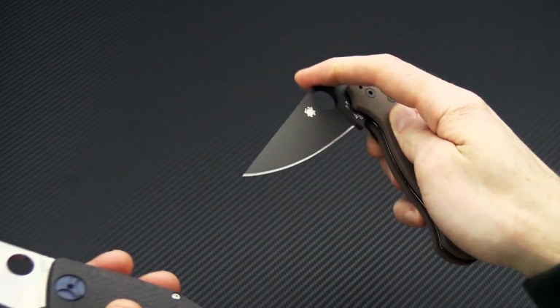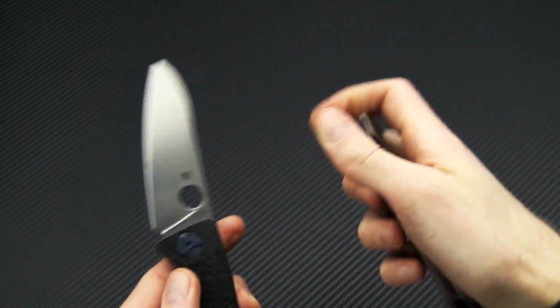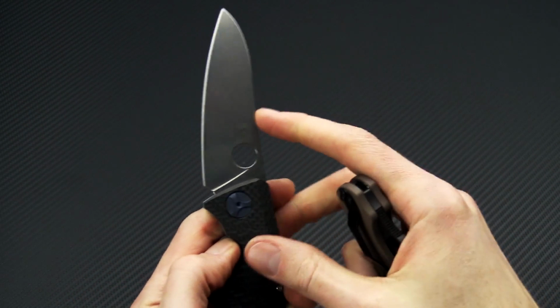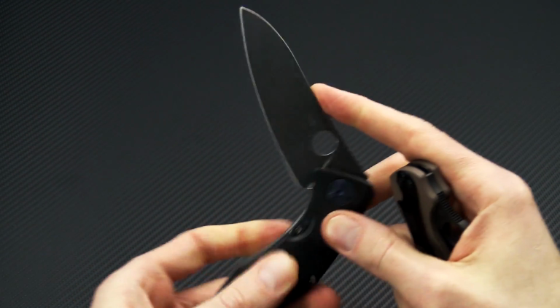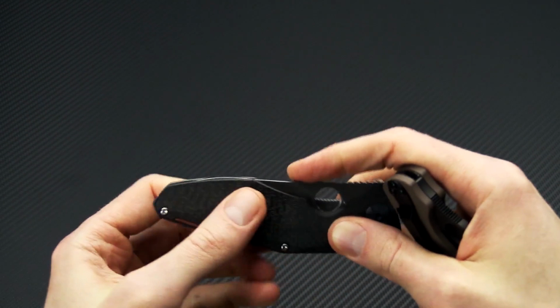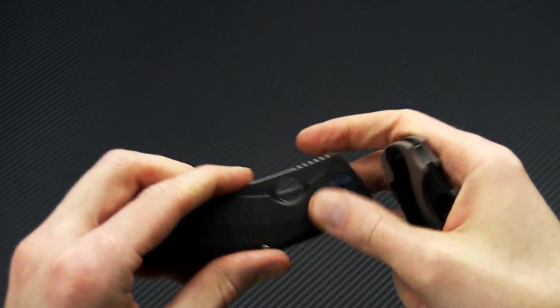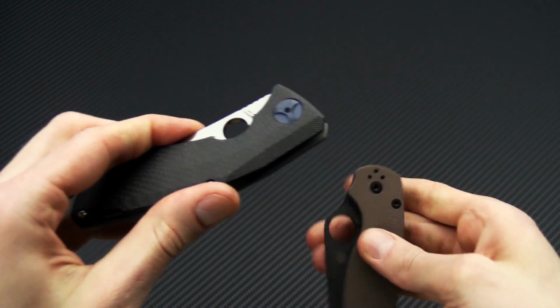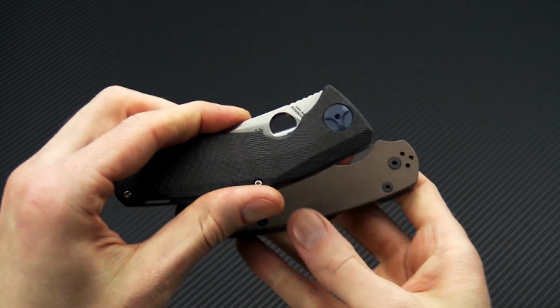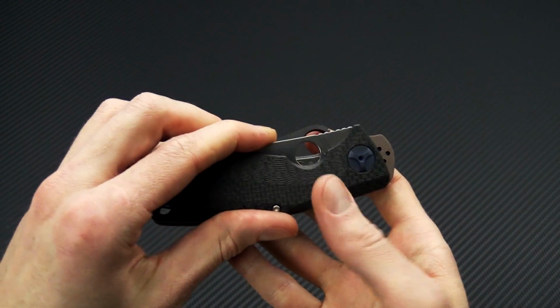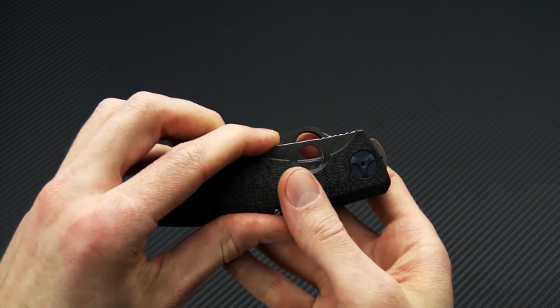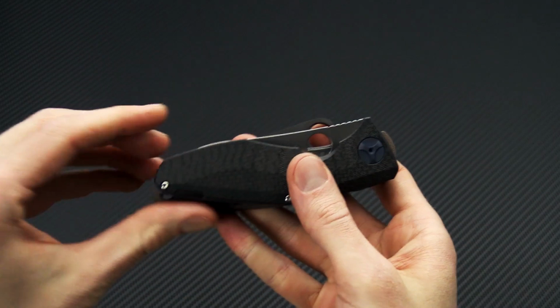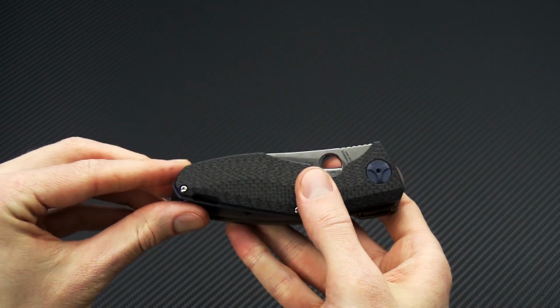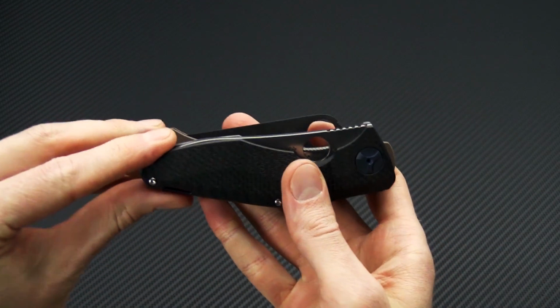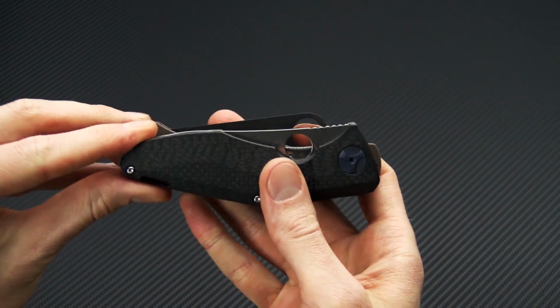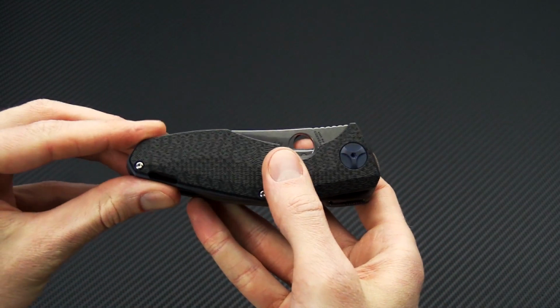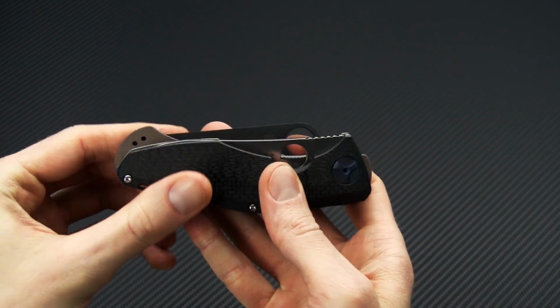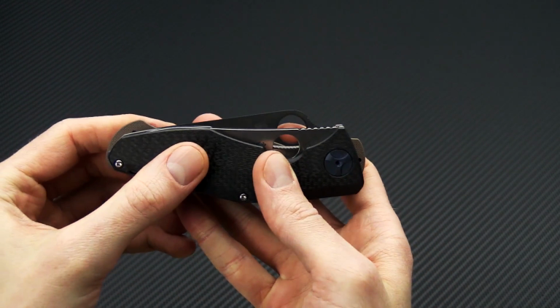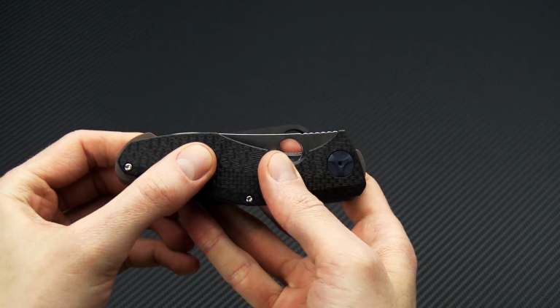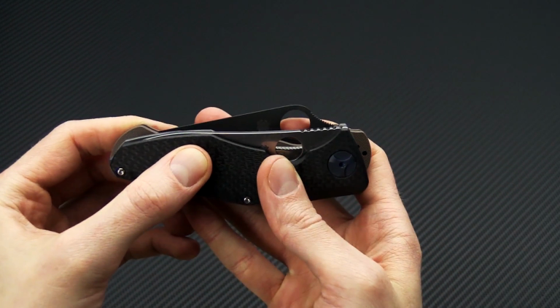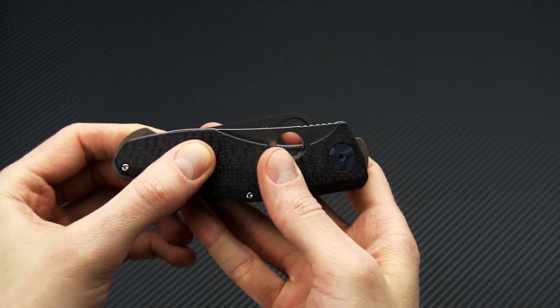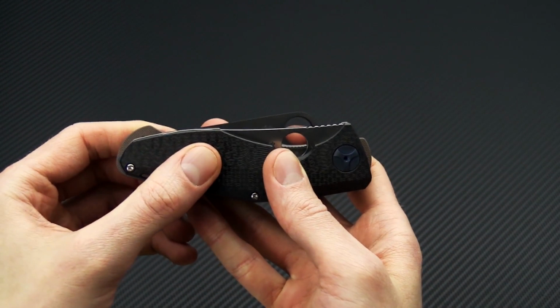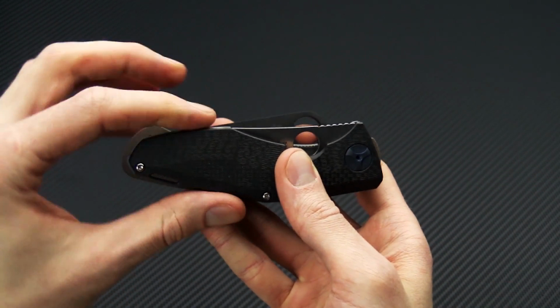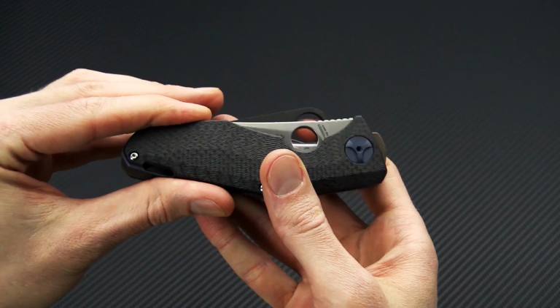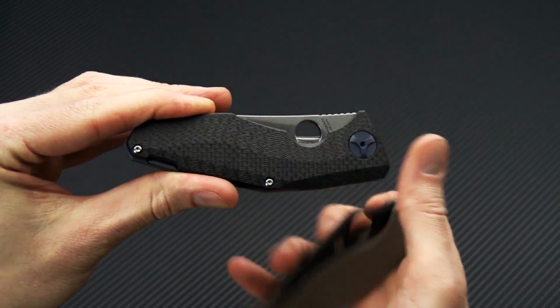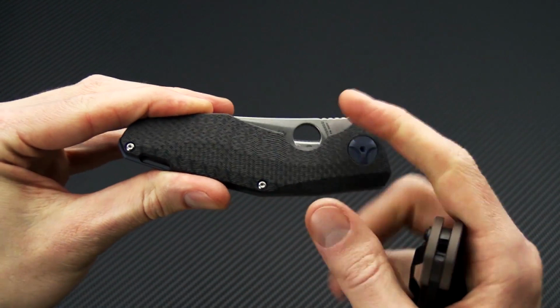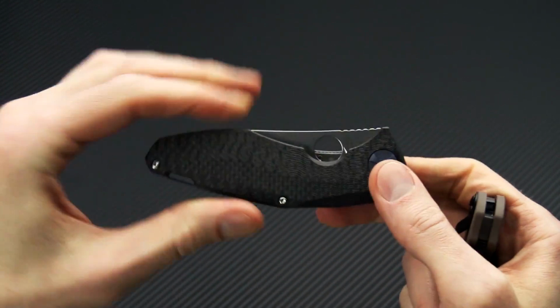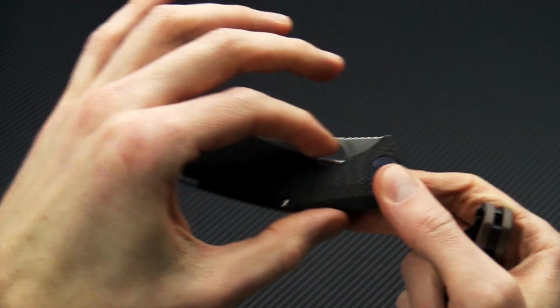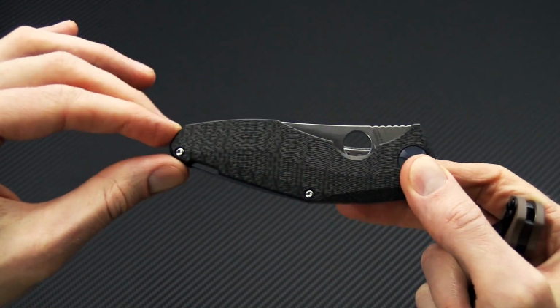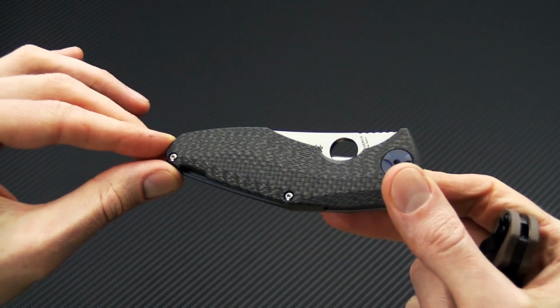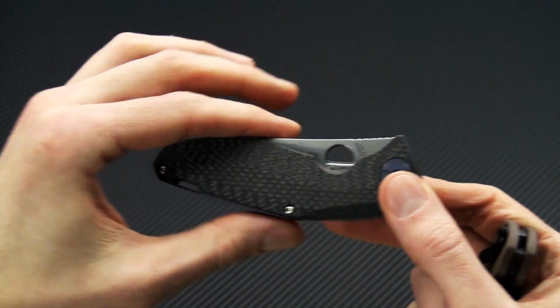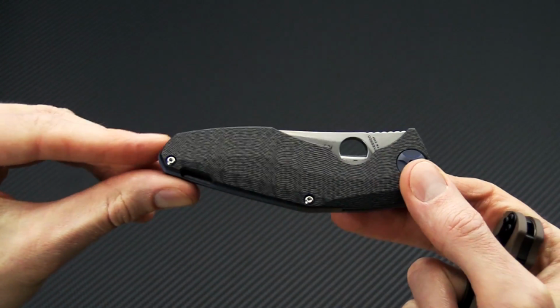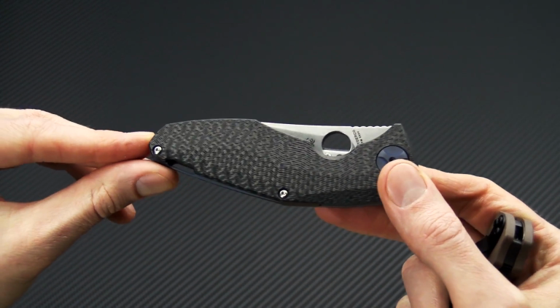Now taking a look in the closed position, you can see the Drunken has a slightly smaller footprint compared to the PM2, thanks to the way that blade is swallowed by the handle.